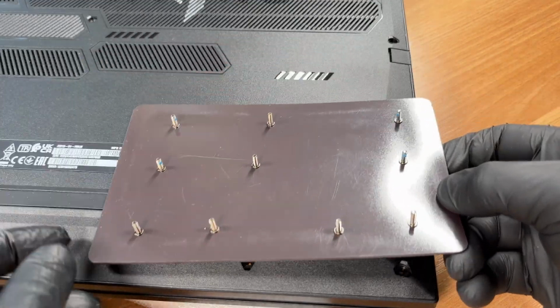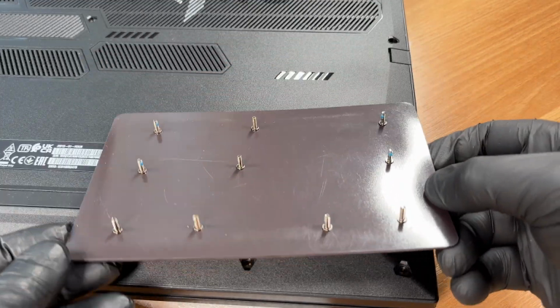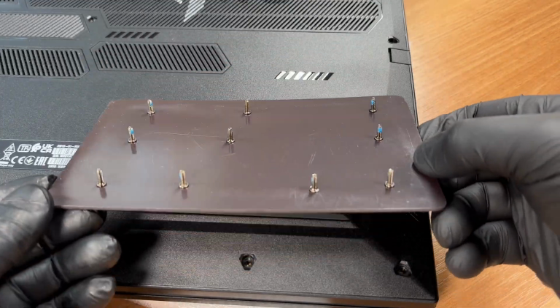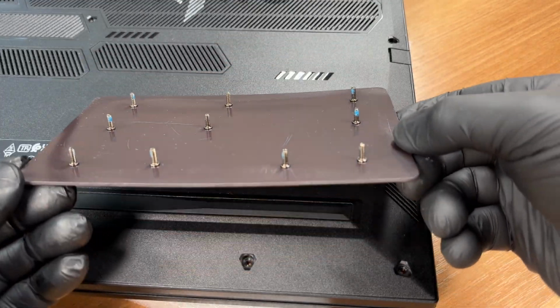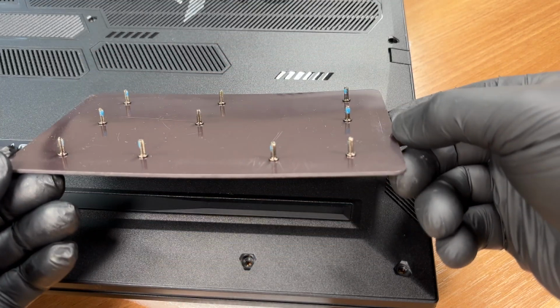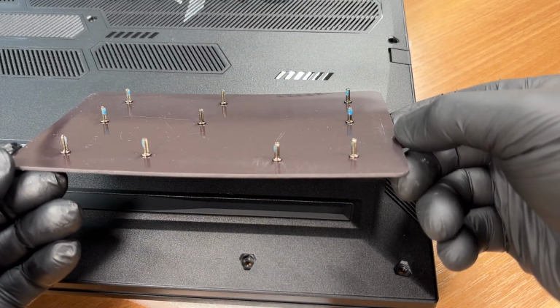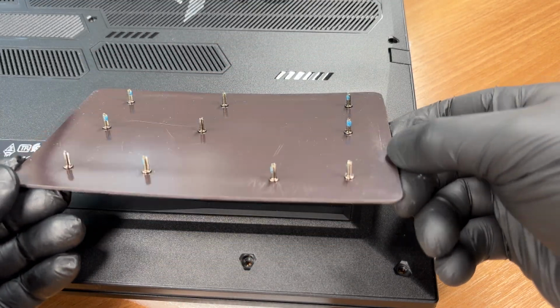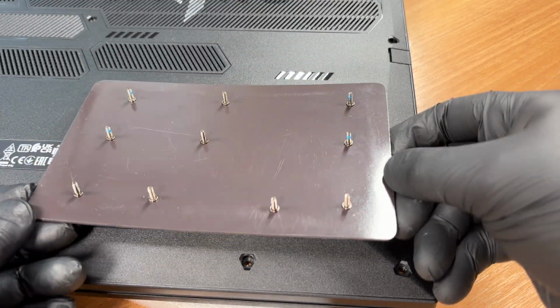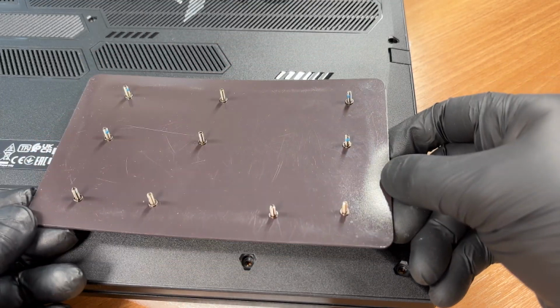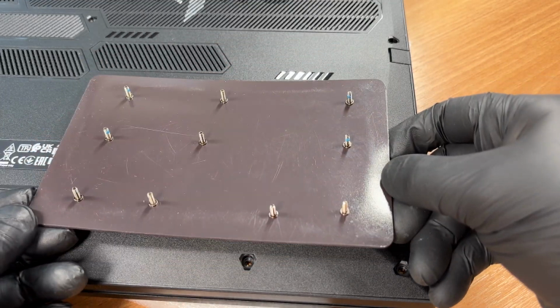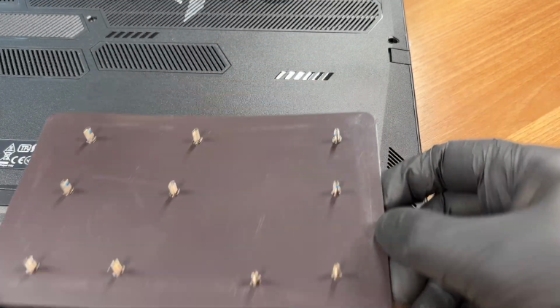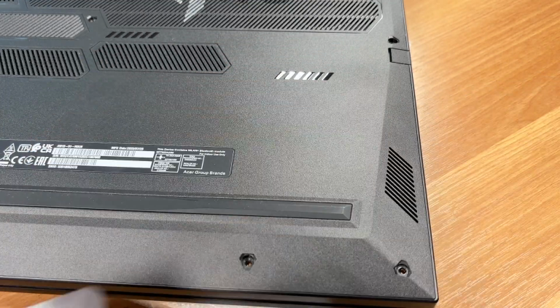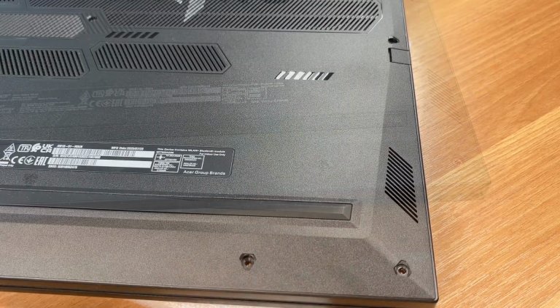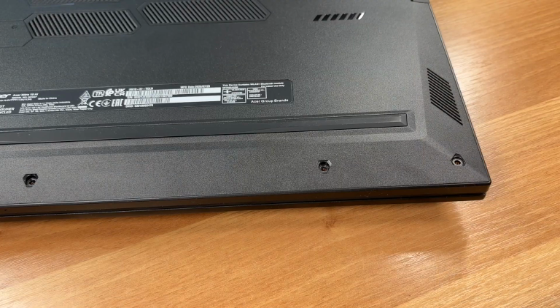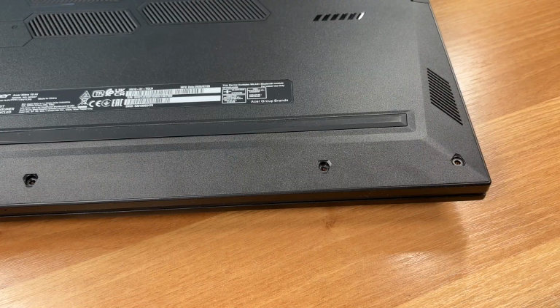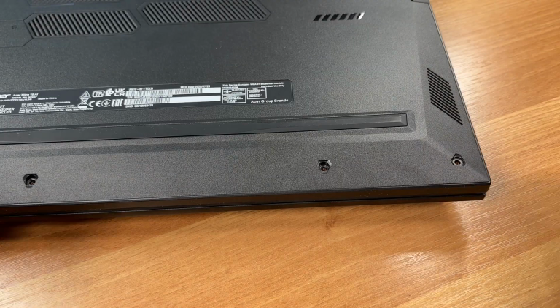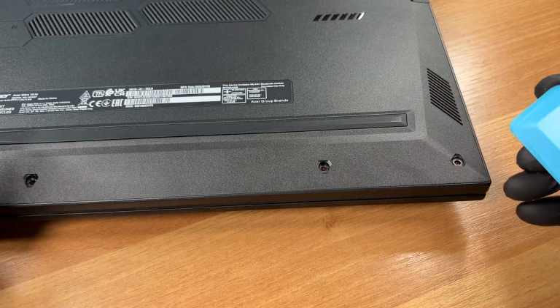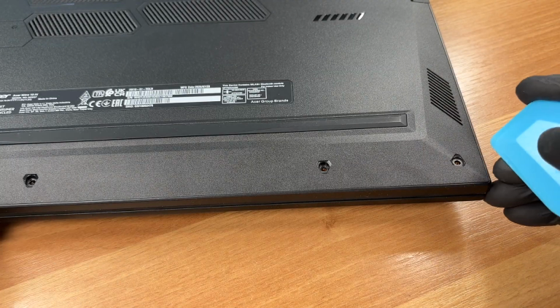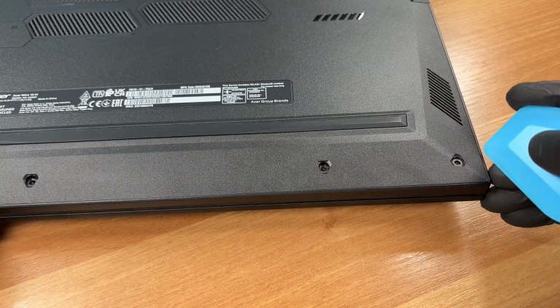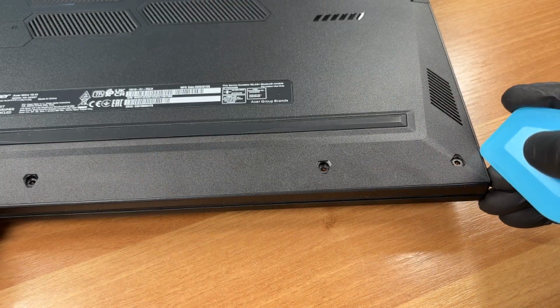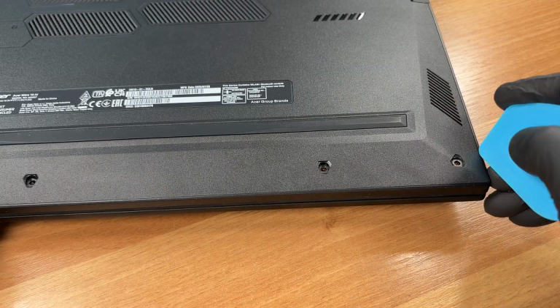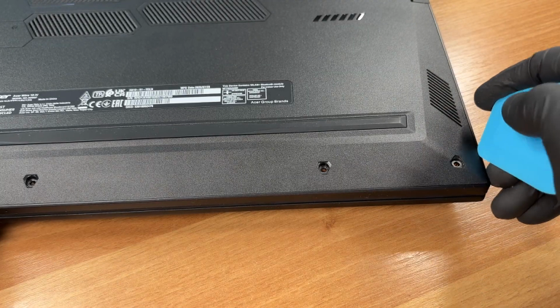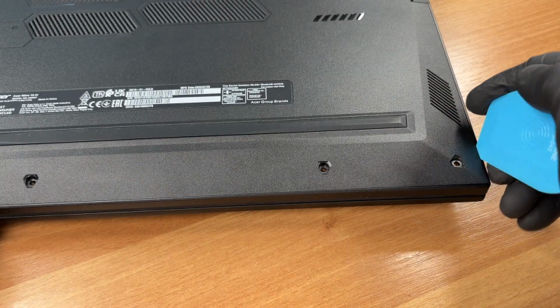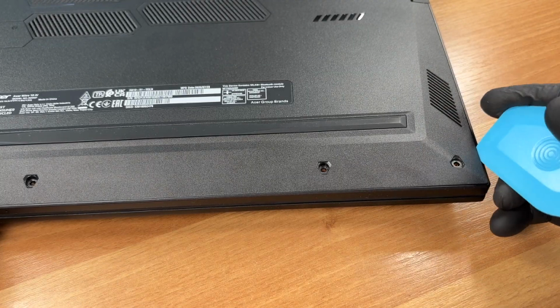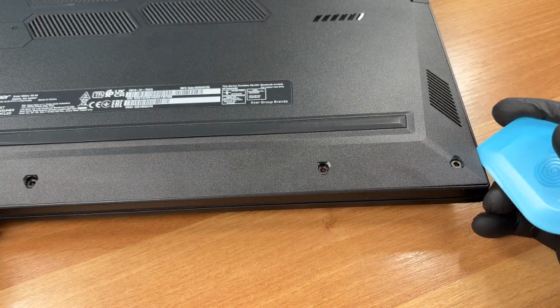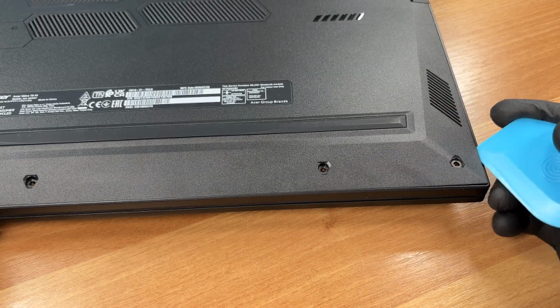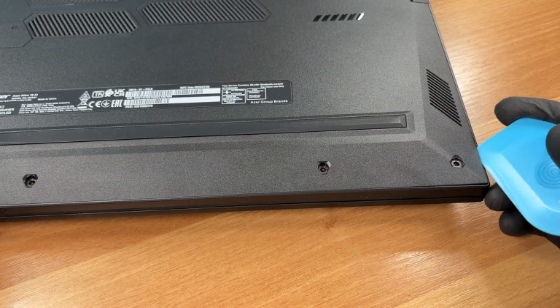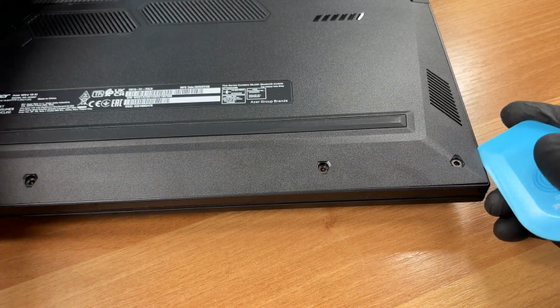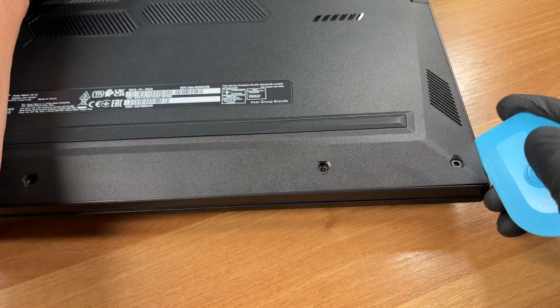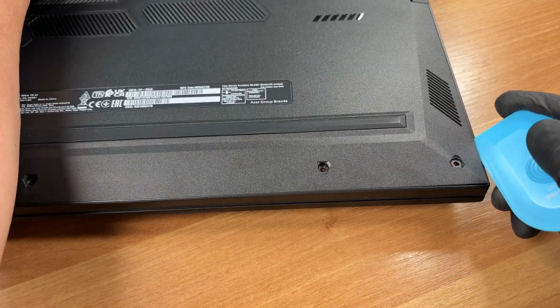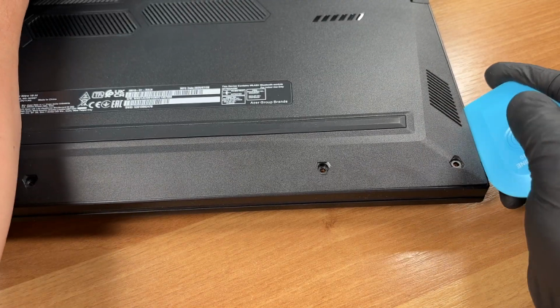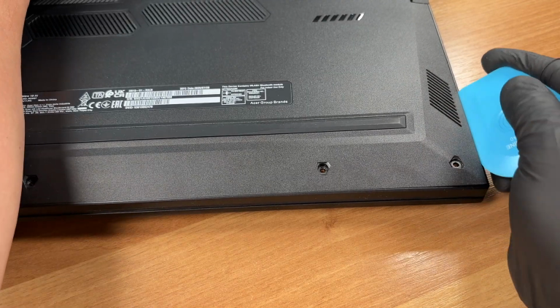All 10 screws are the same length, easy to track for reassembly. With a thin plastic tool, release the perimeter clips.